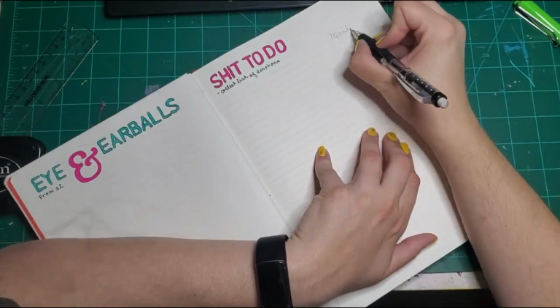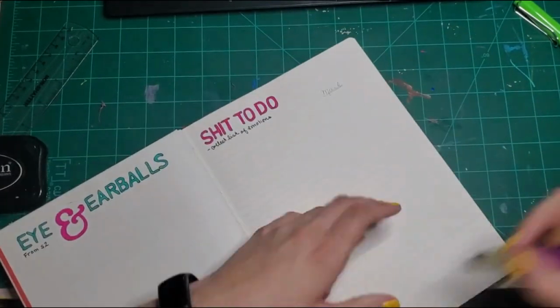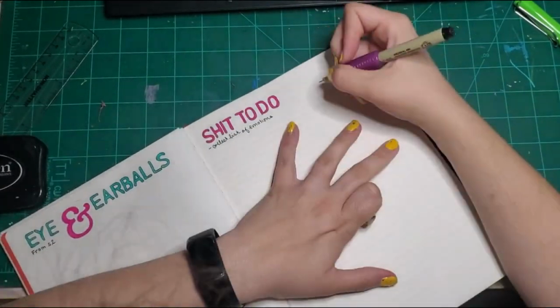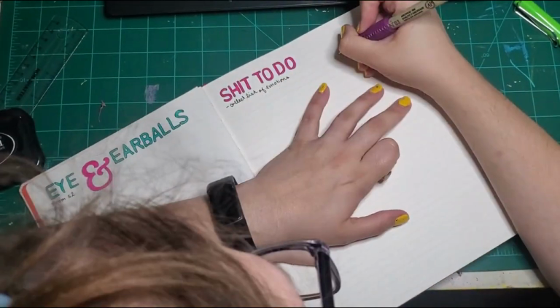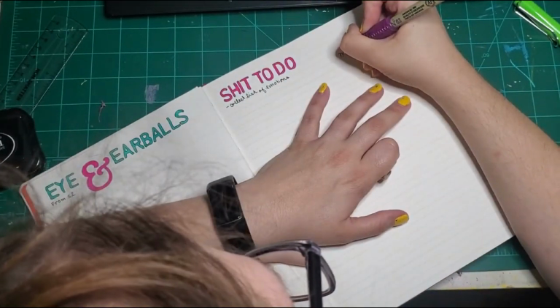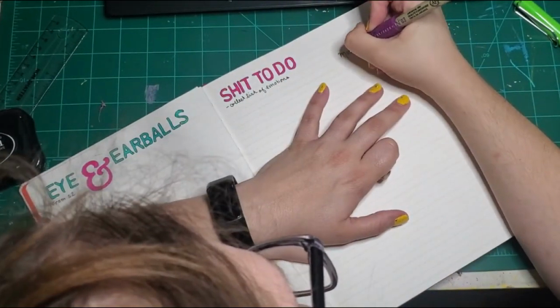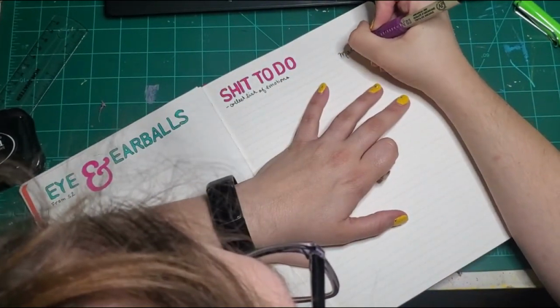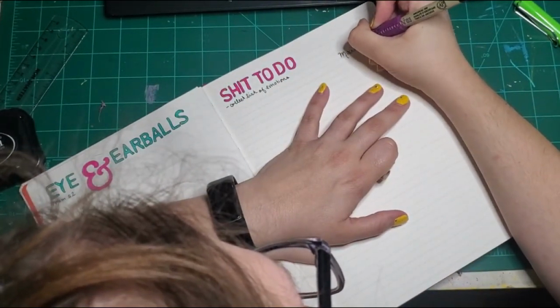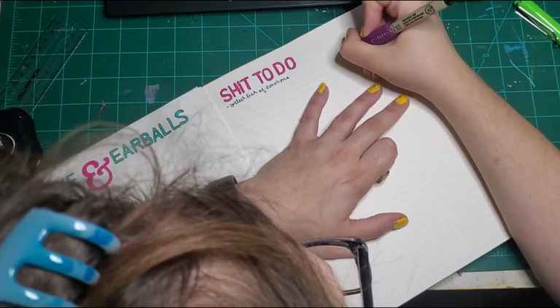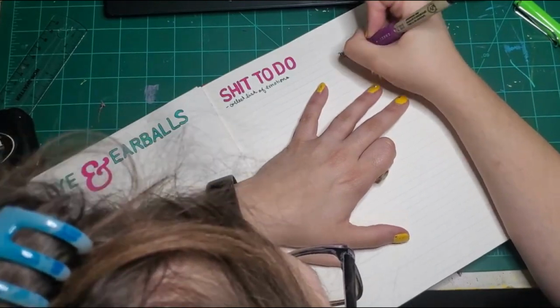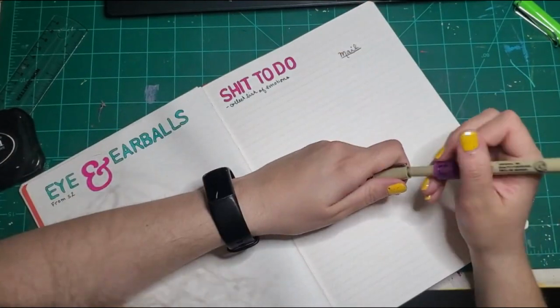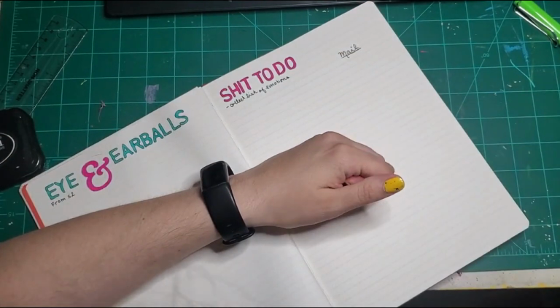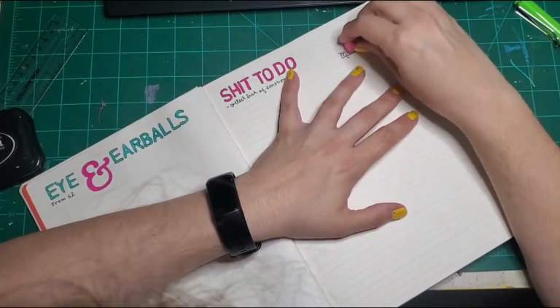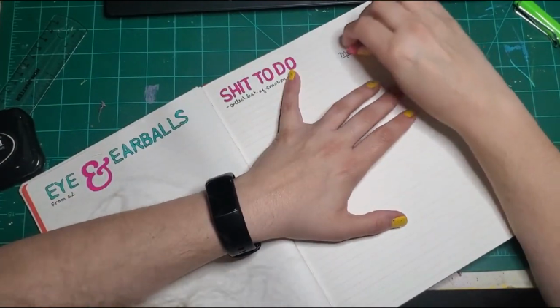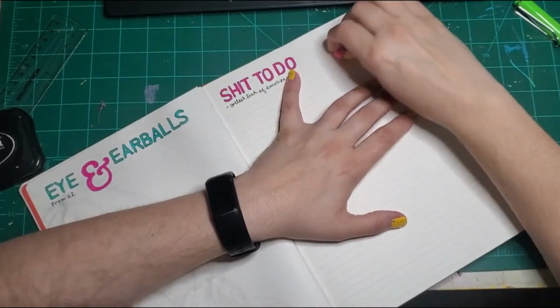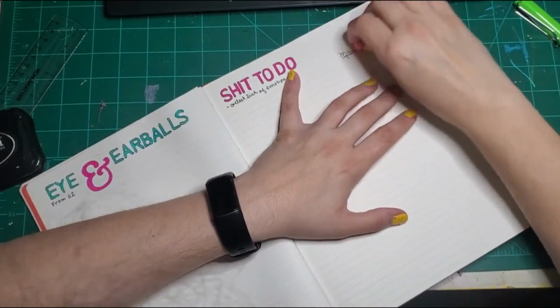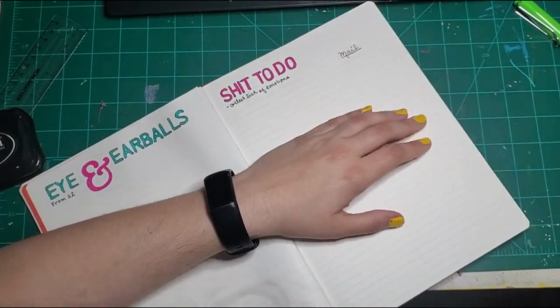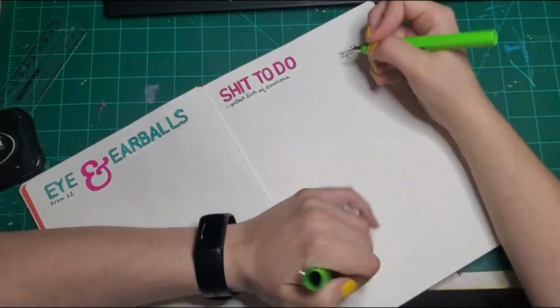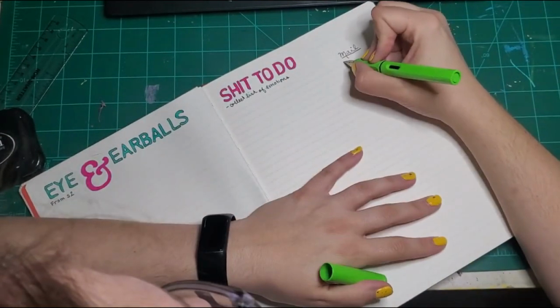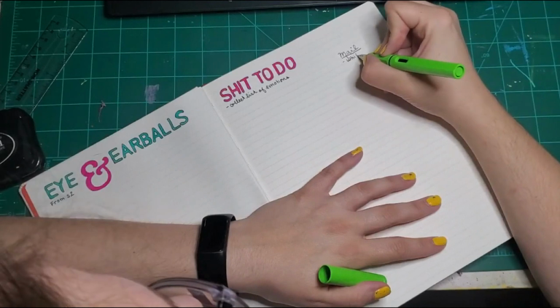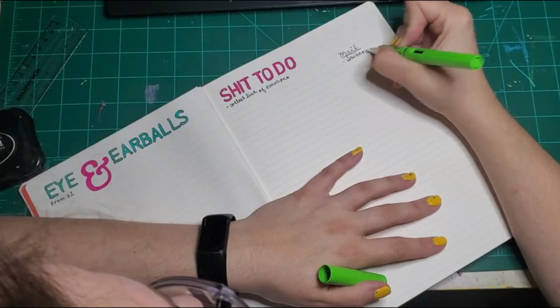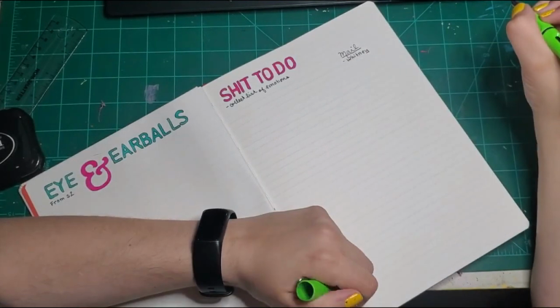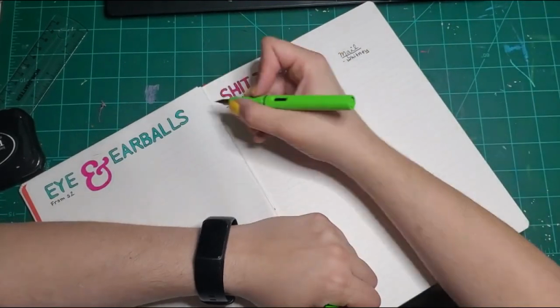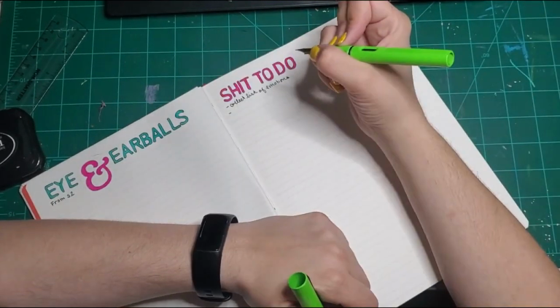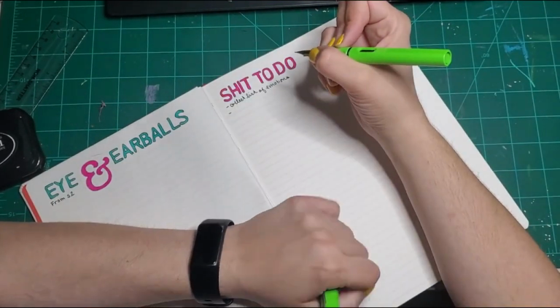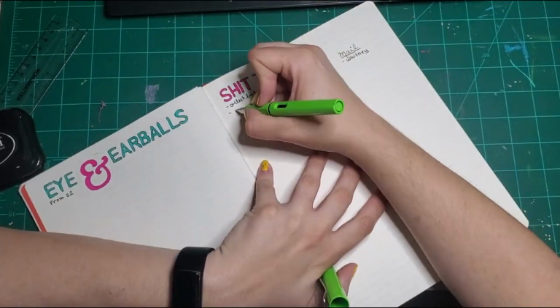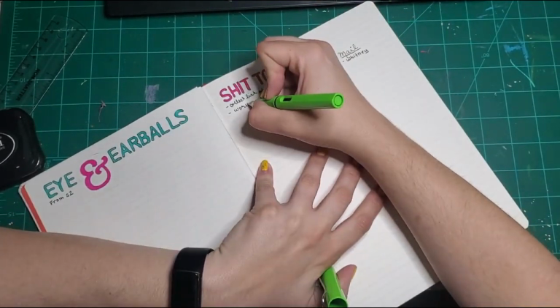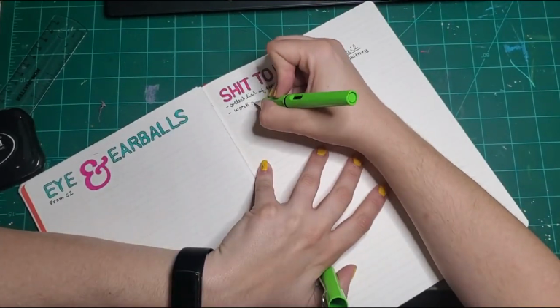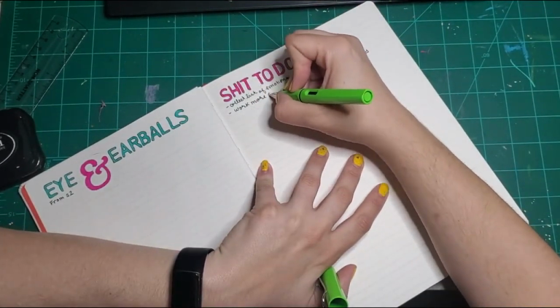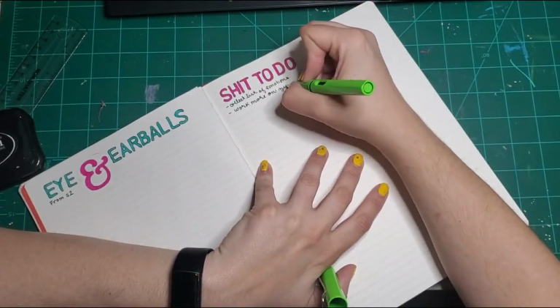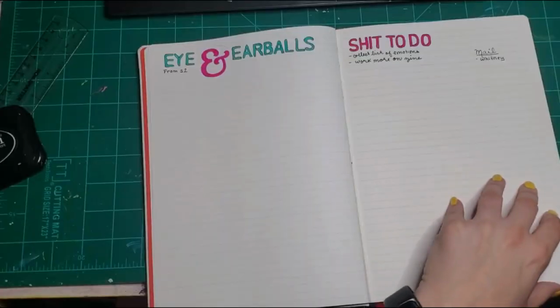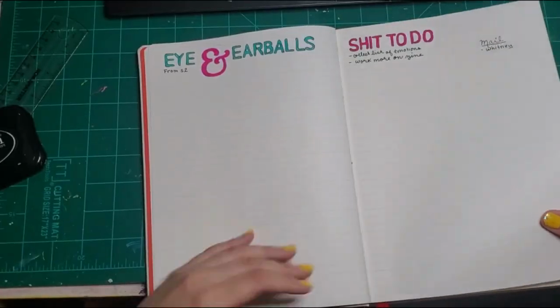Off to the side on my shit-to-do page, I usually have a column for mail that's needing to be sent out or replied to or whatever. And I do have mail to my friend Whitney that still needs to be gathered up, written, and sent out.